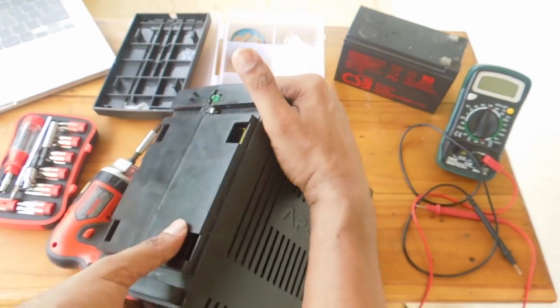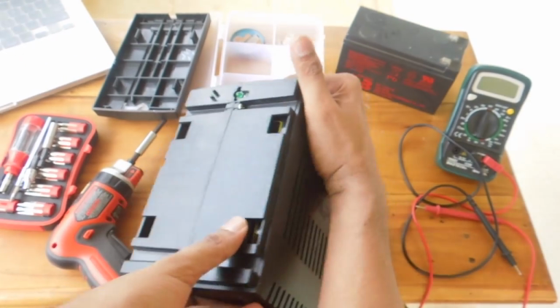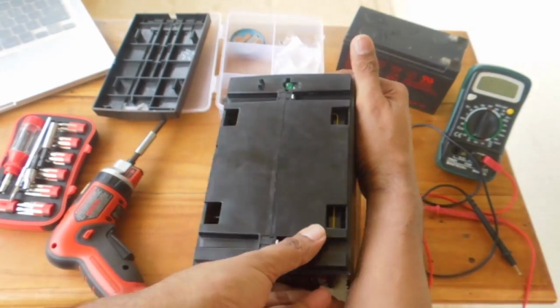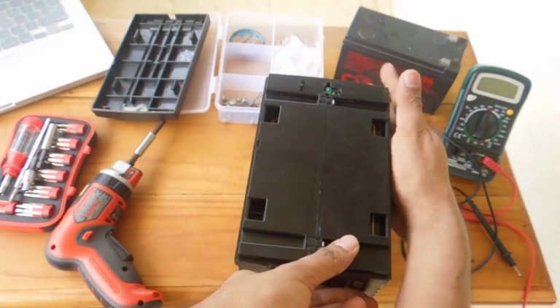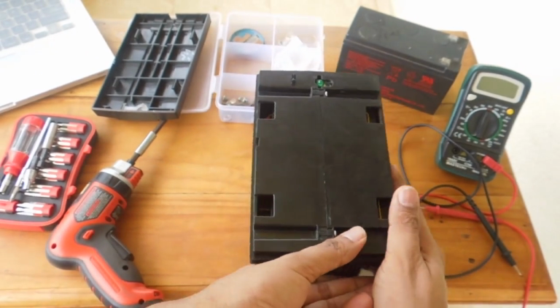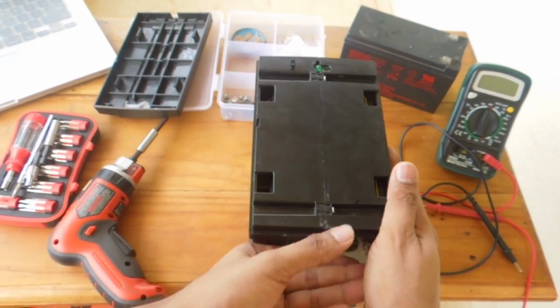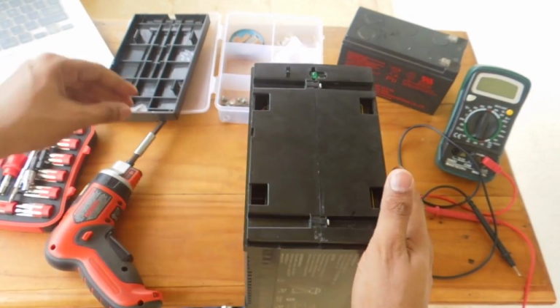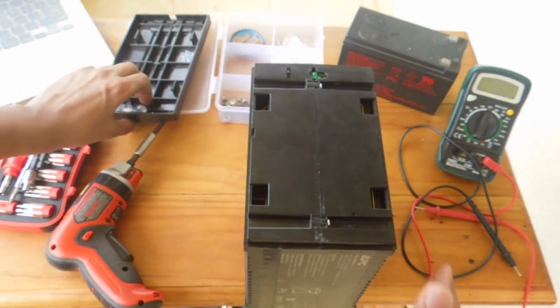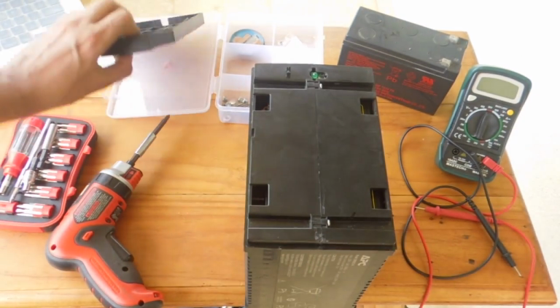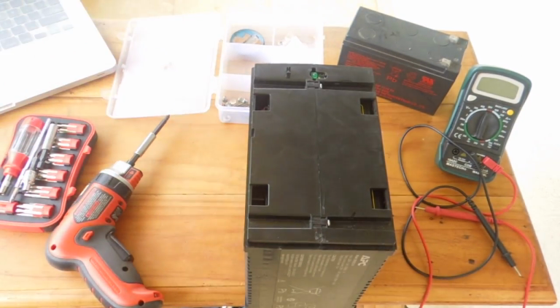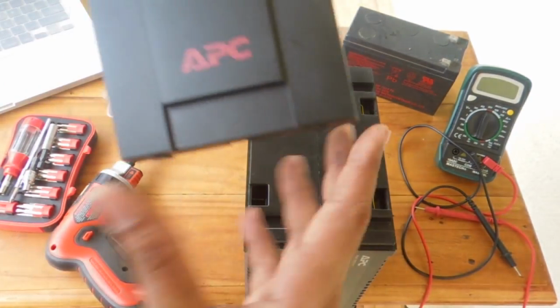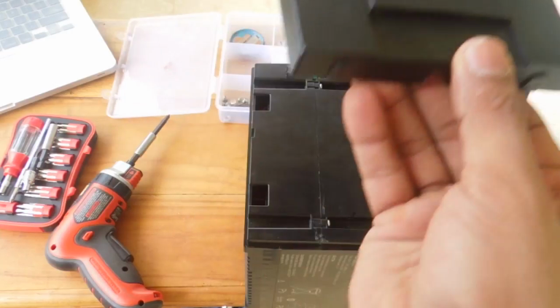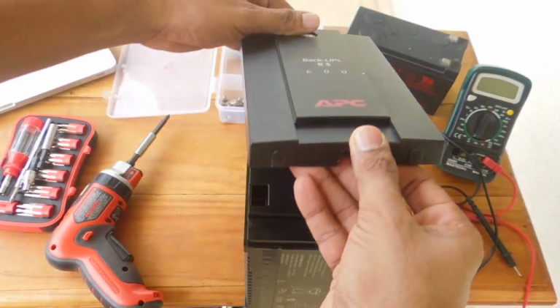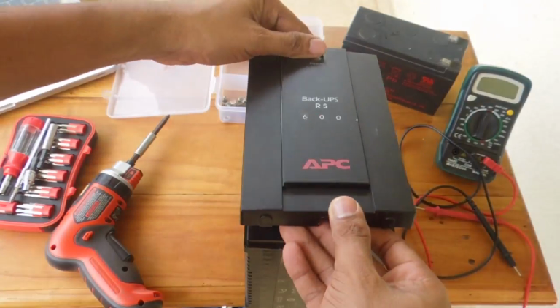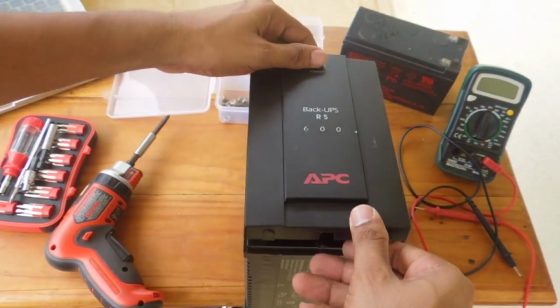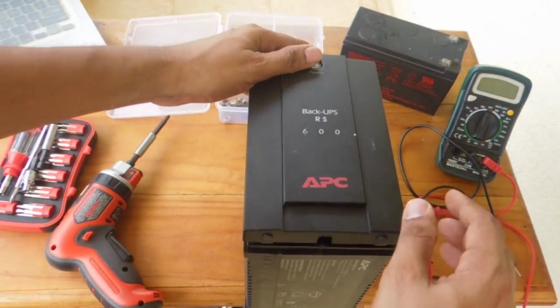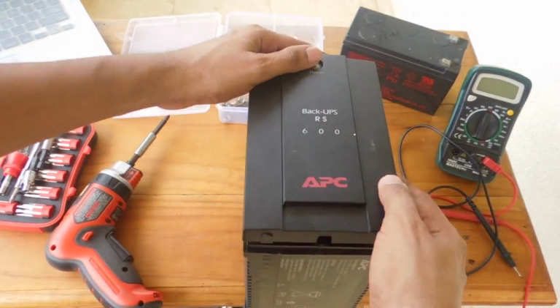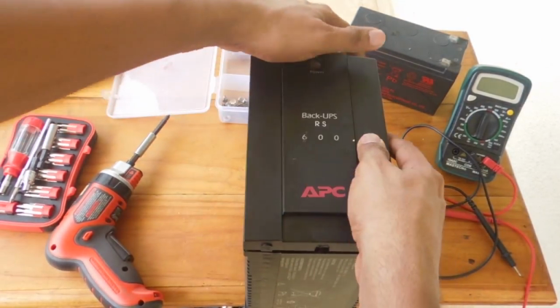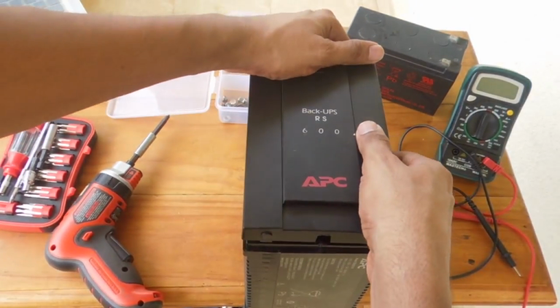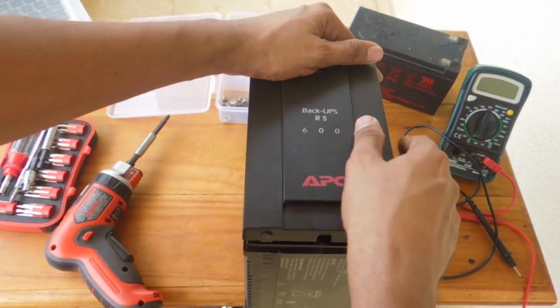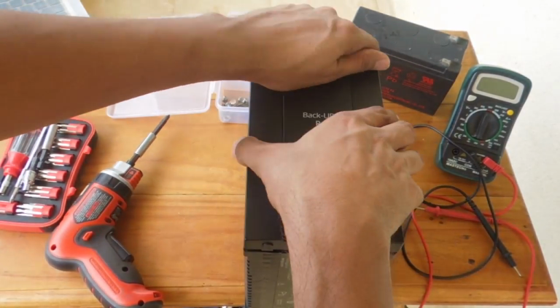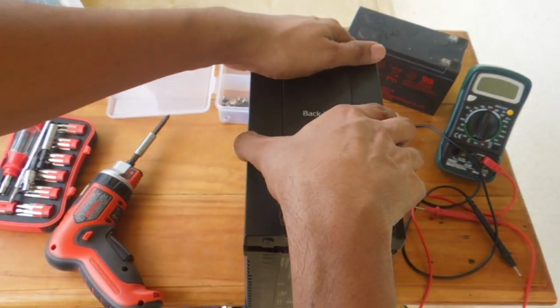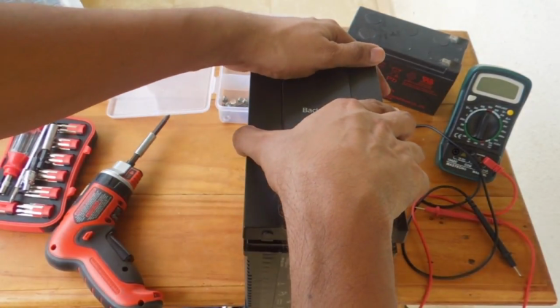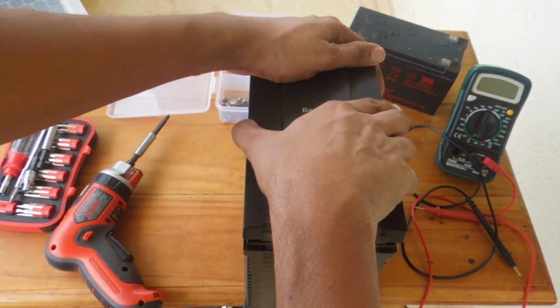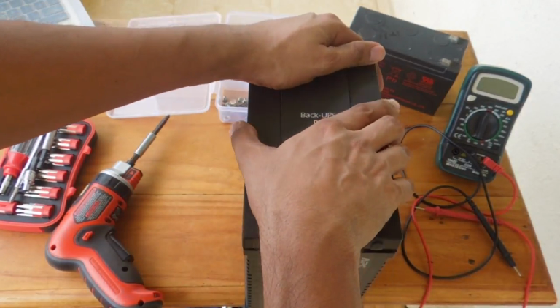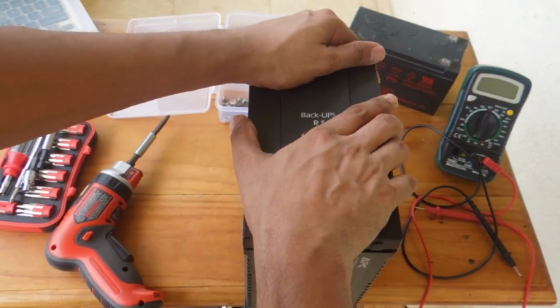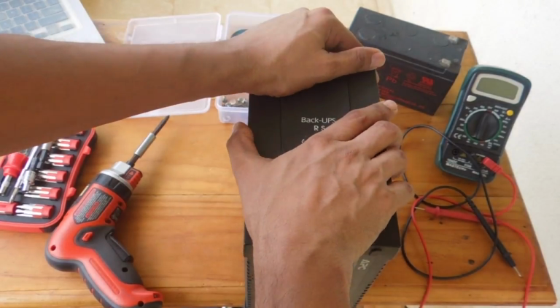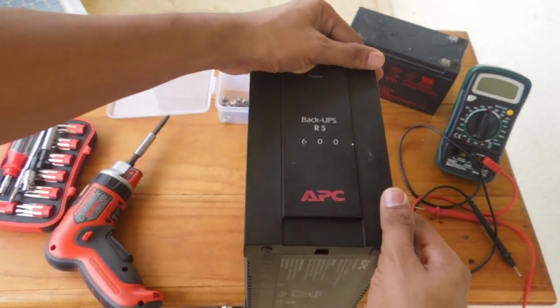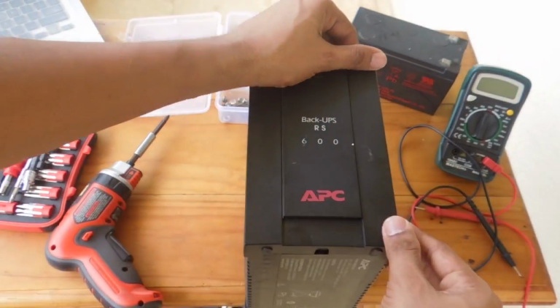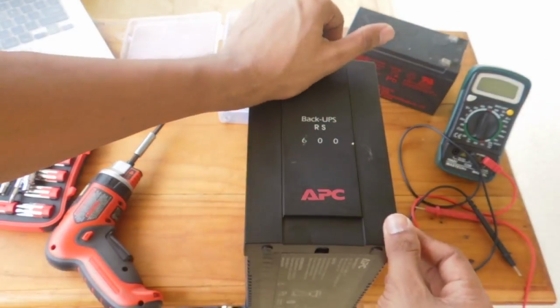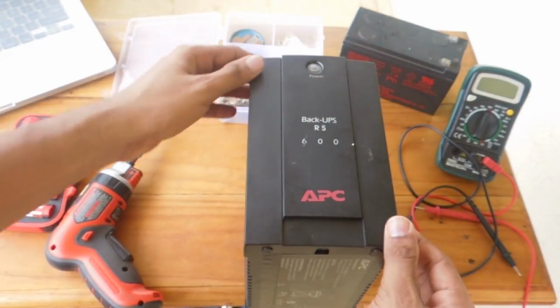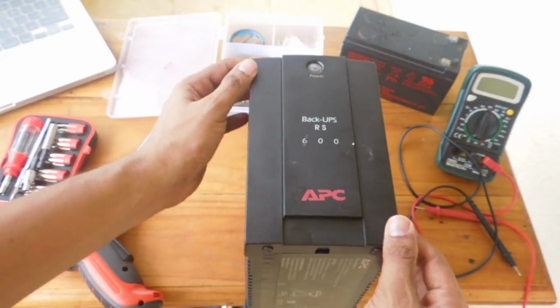Let's go ahead and fix the front panel. Gently press it — there we go. Click, click, click. We're done.